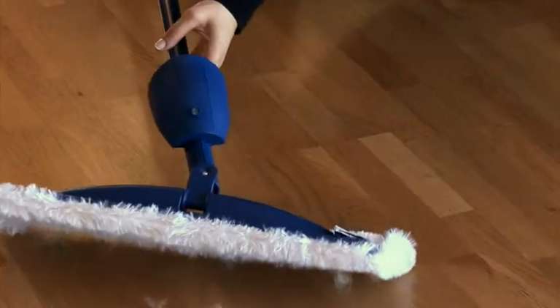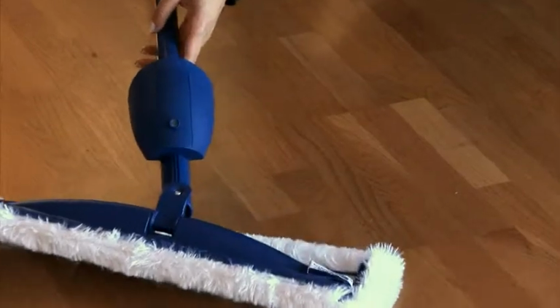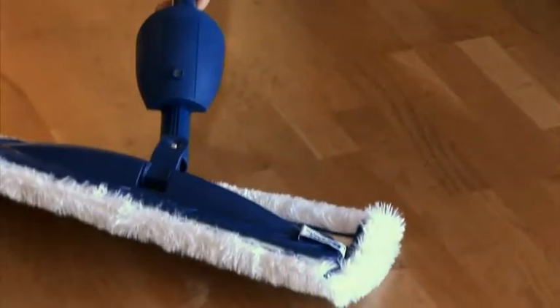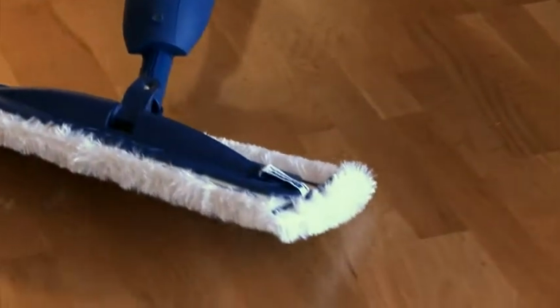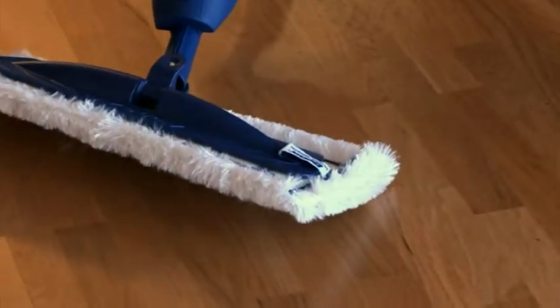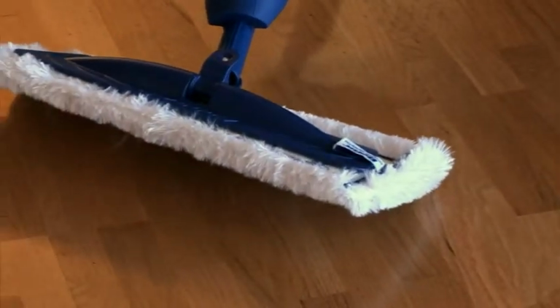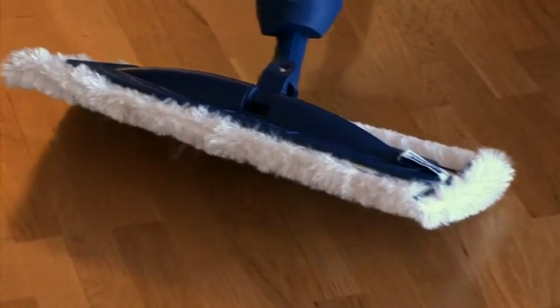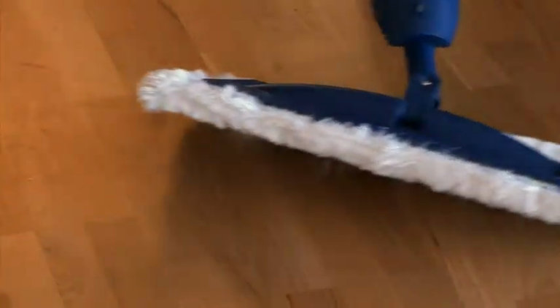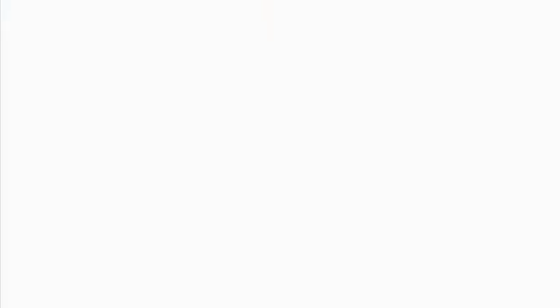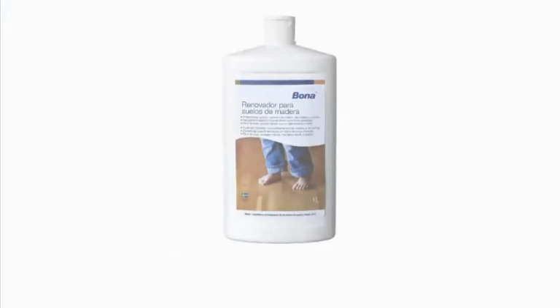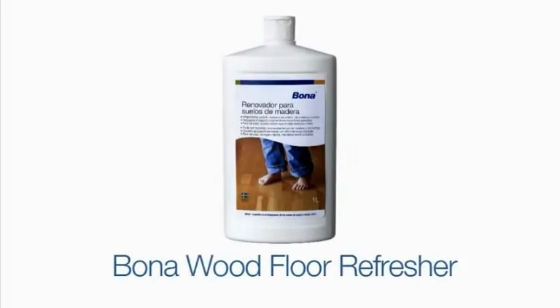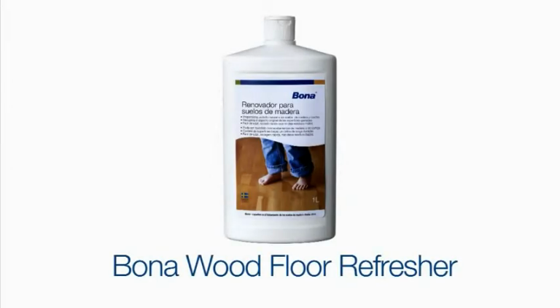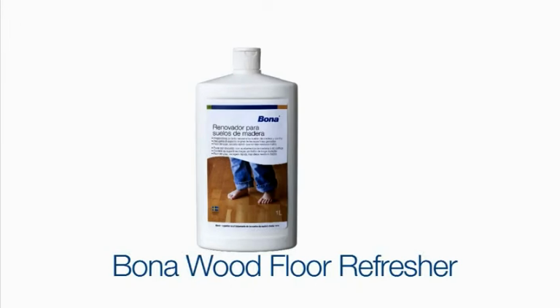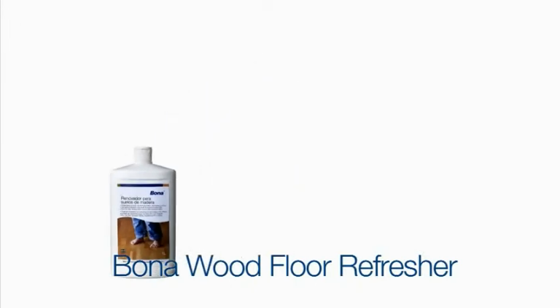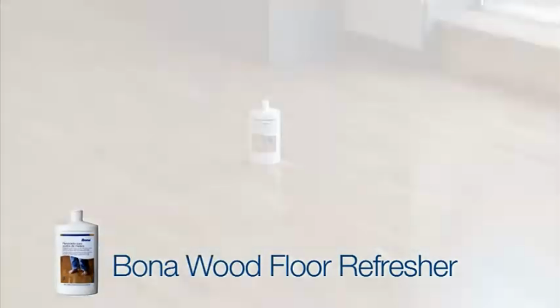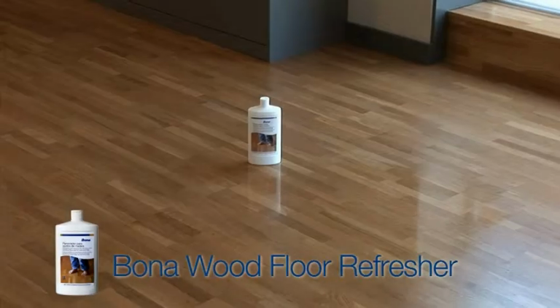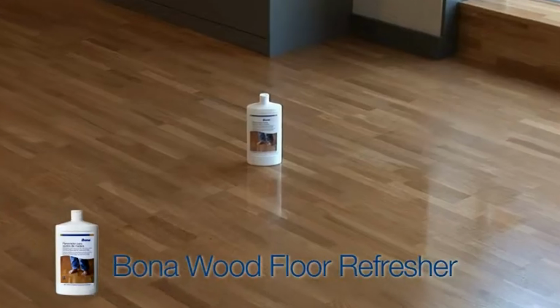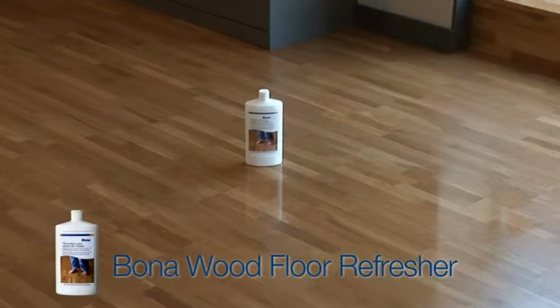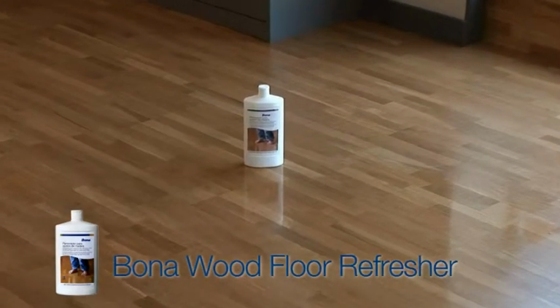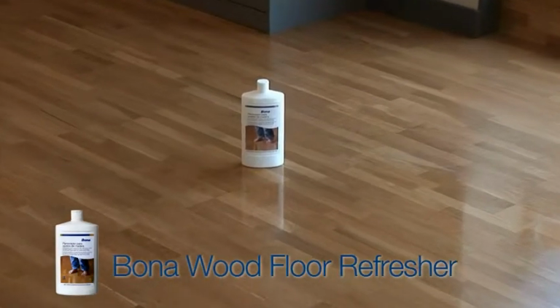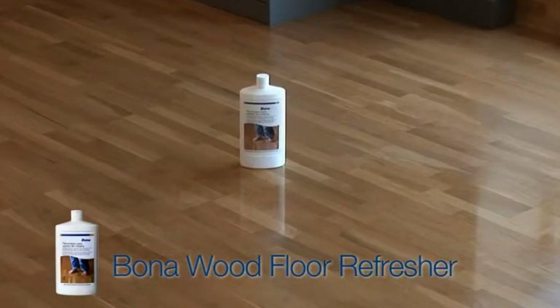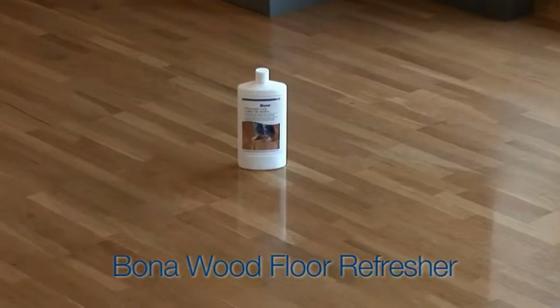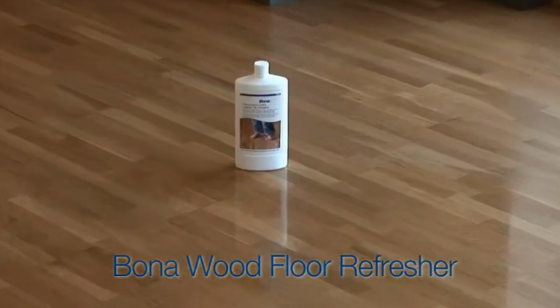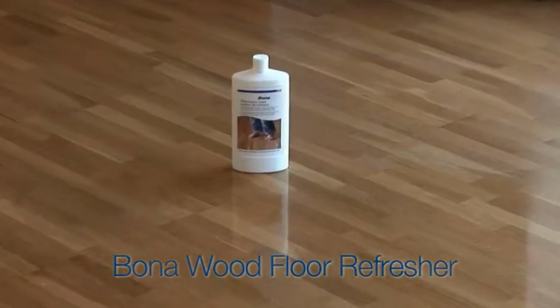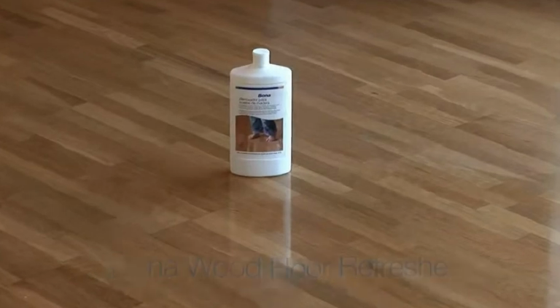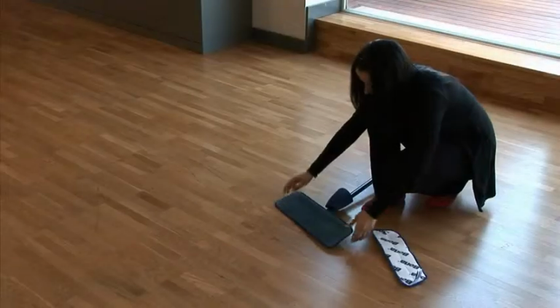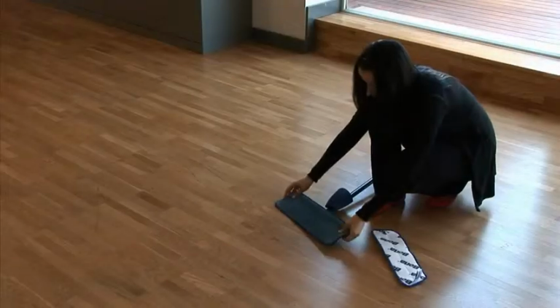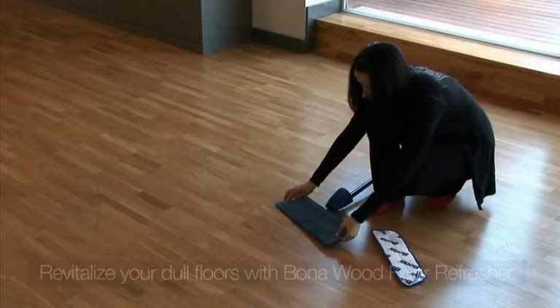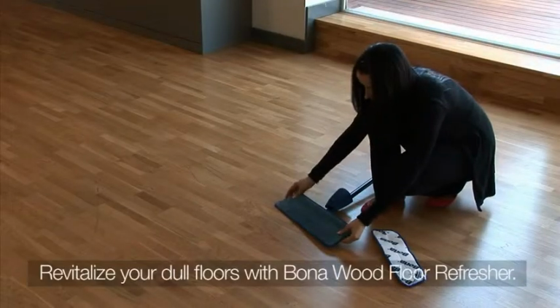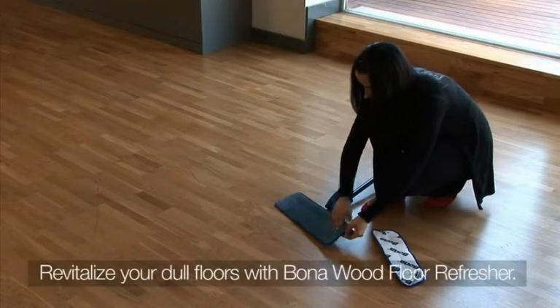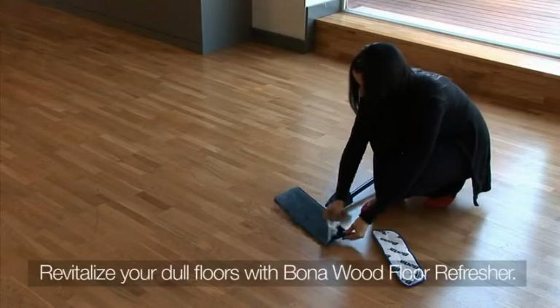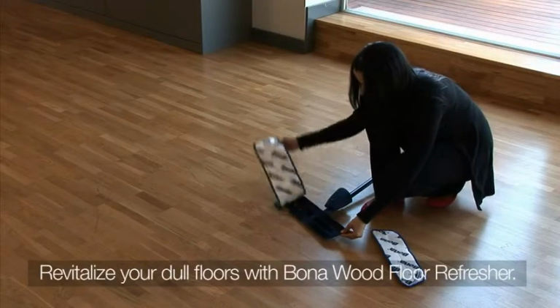If the floor has any small scratches or worn areas, the safest product to use for its restoration is Bona Wood Floor Refresher. The applicator pad is reusable and it adapts easily to the Bona Spray Mop.